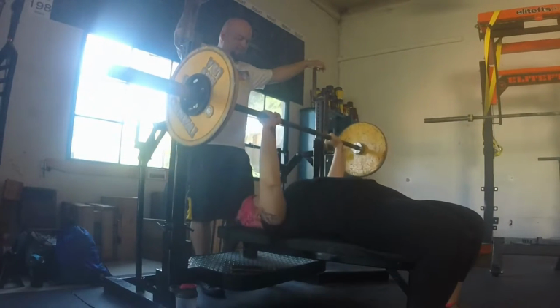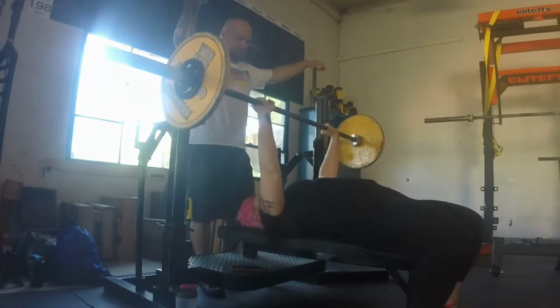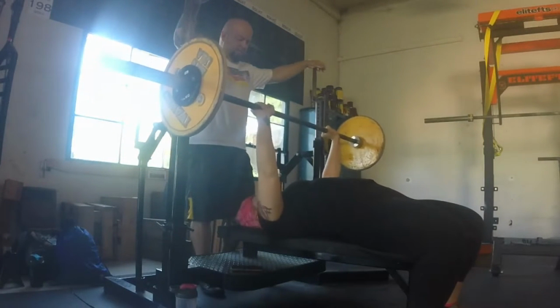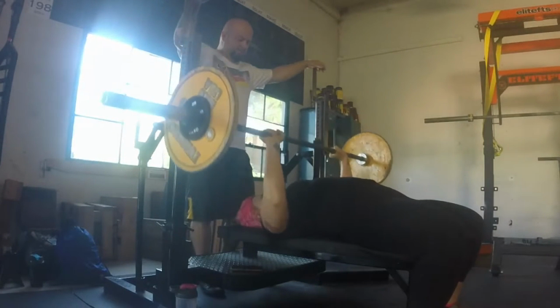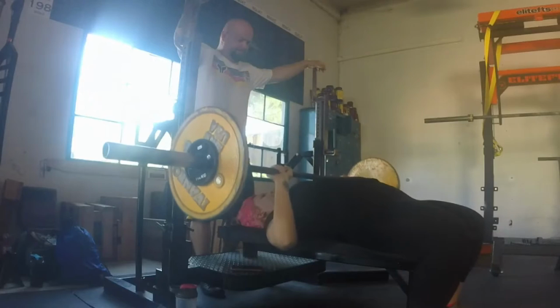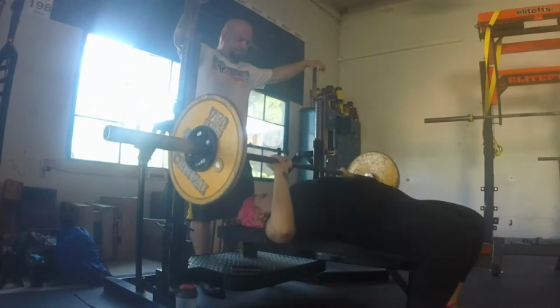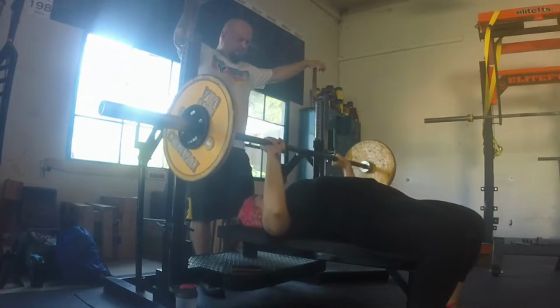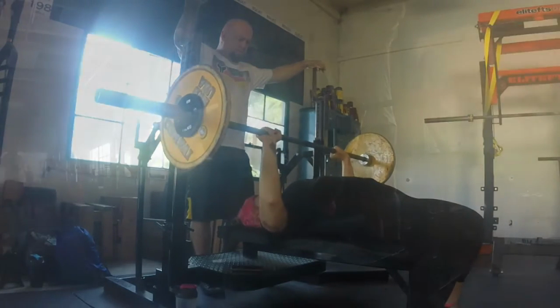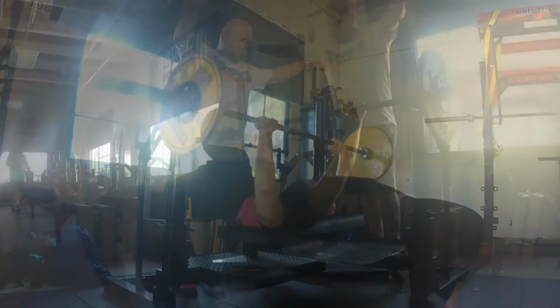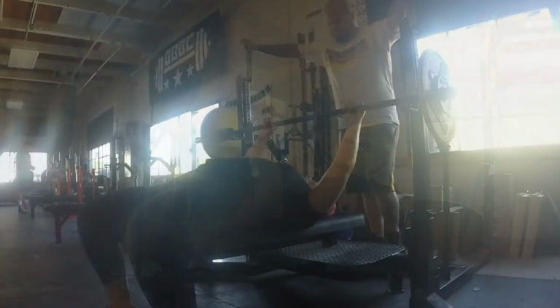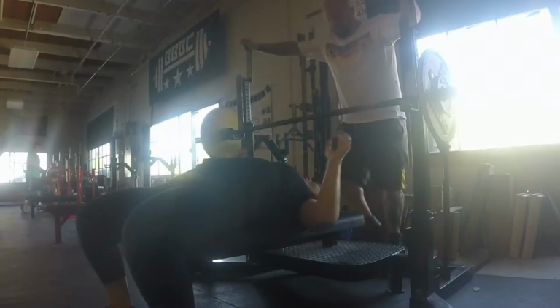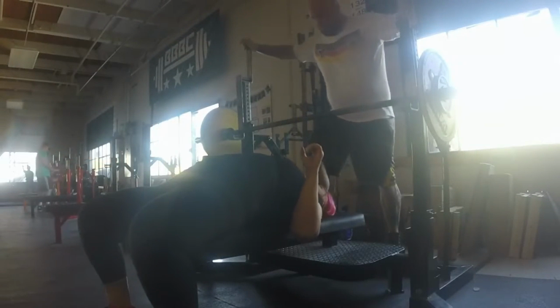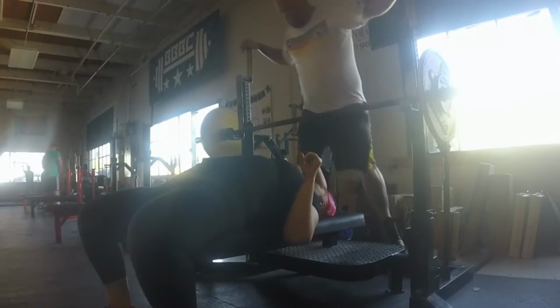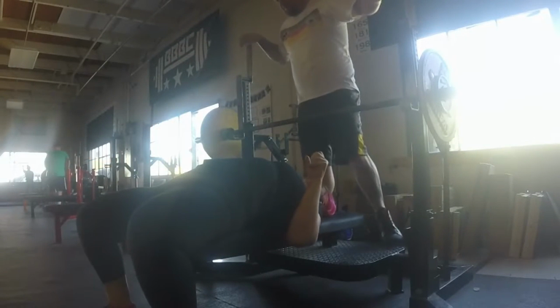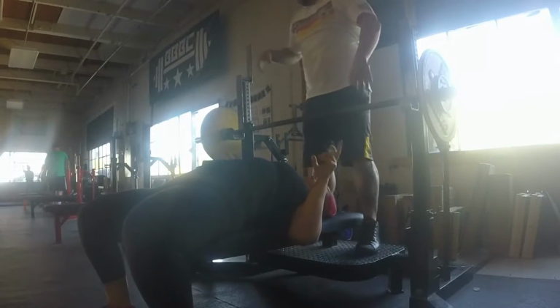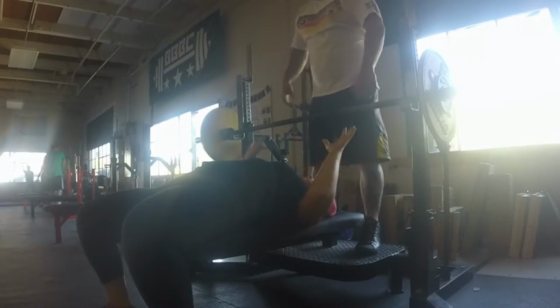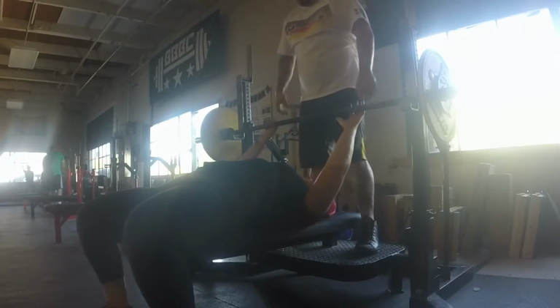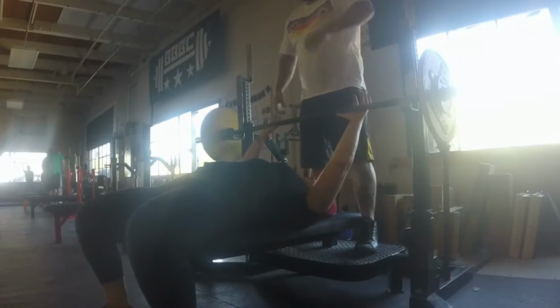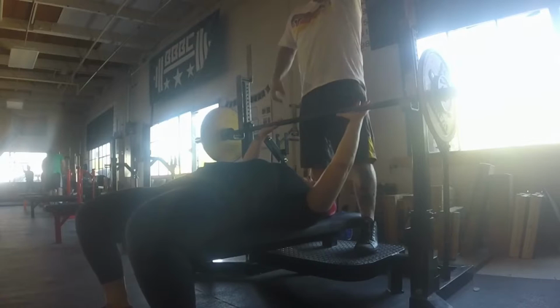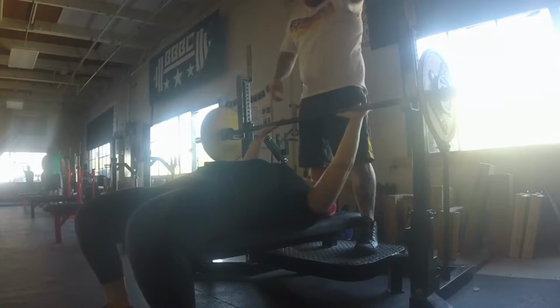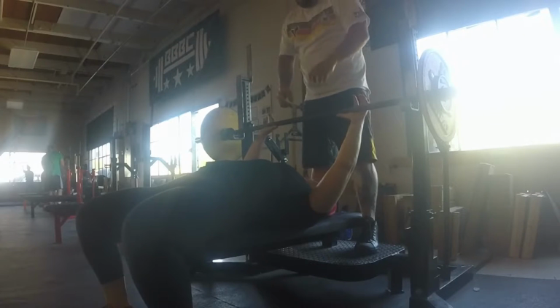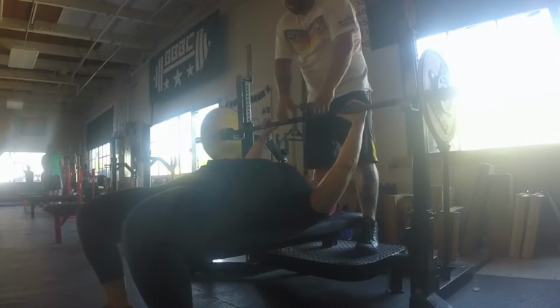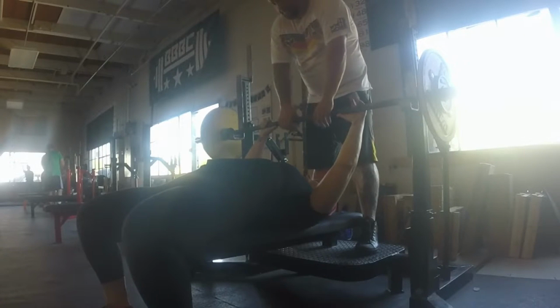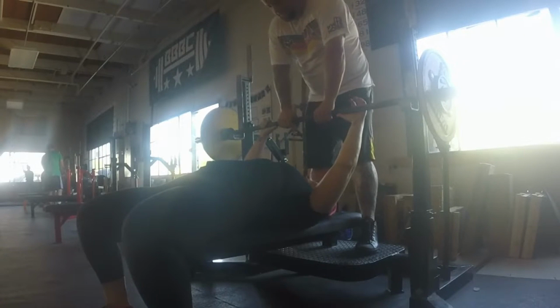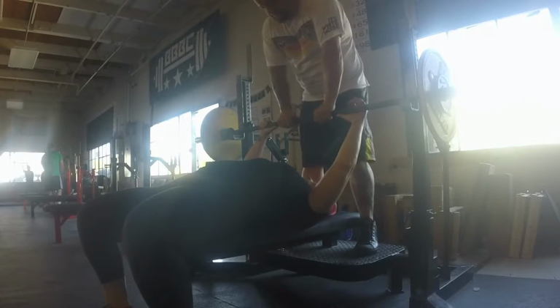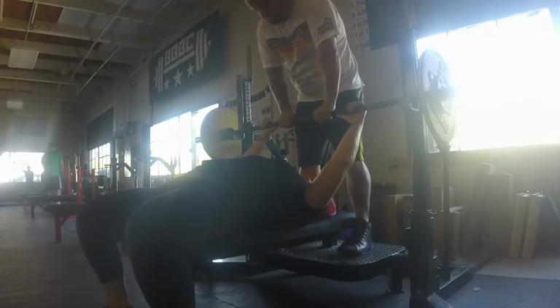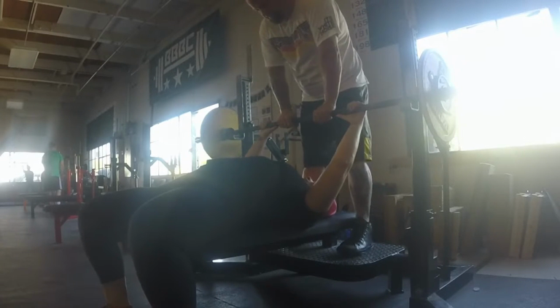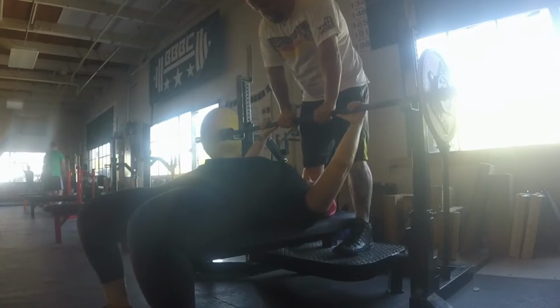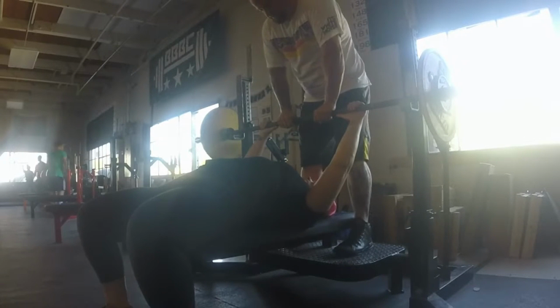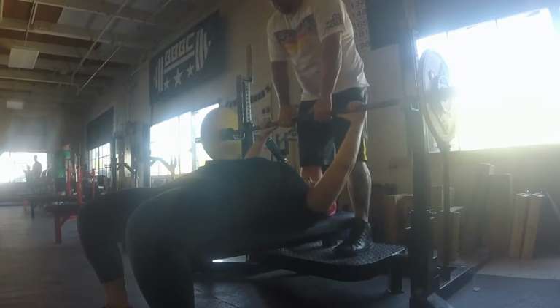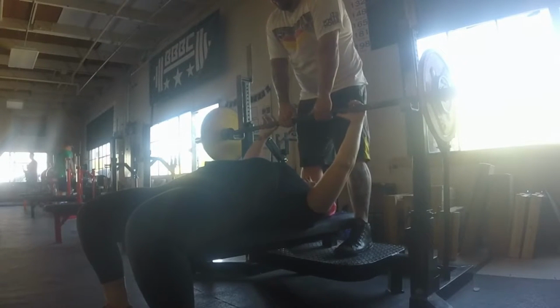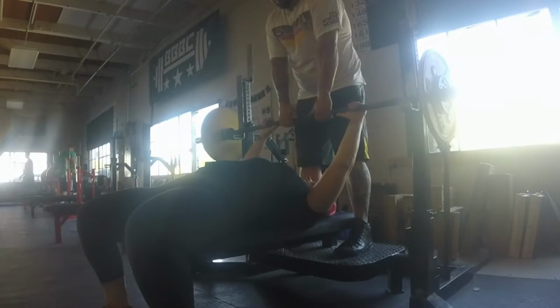What's up guys? You're seeing a little bit of footage here. I'm pushing 116 and a half pounds.